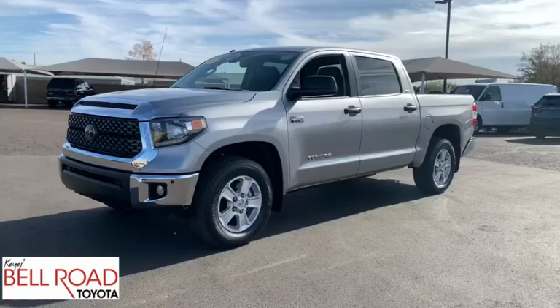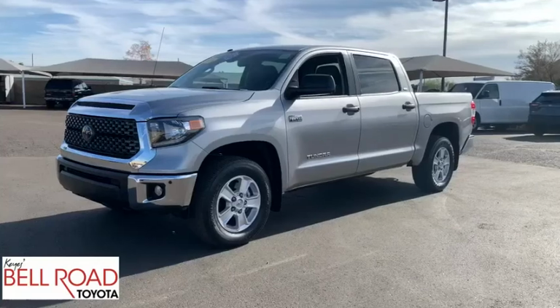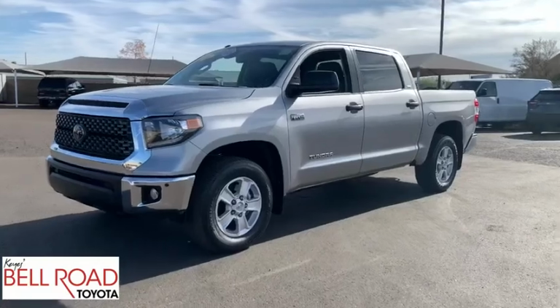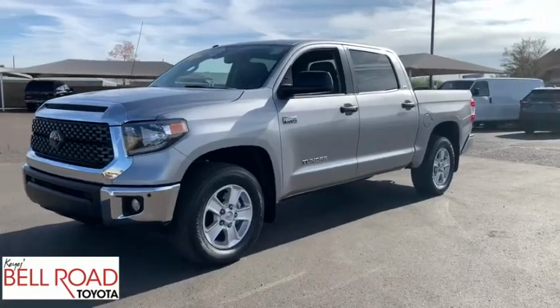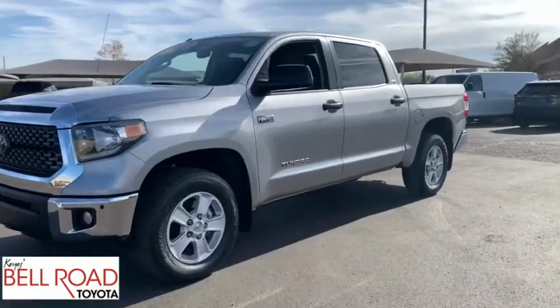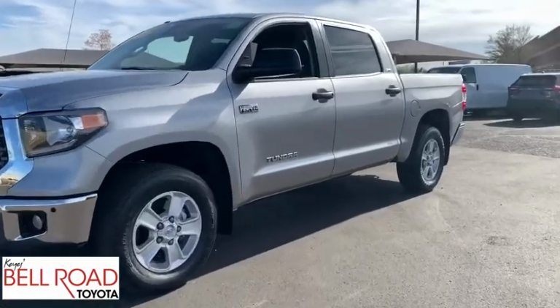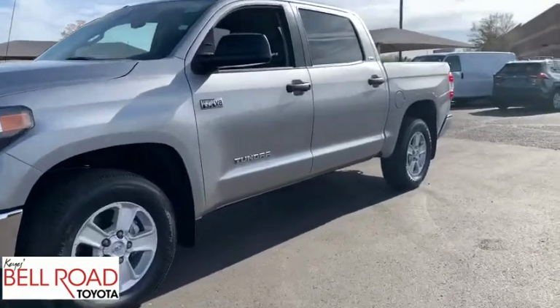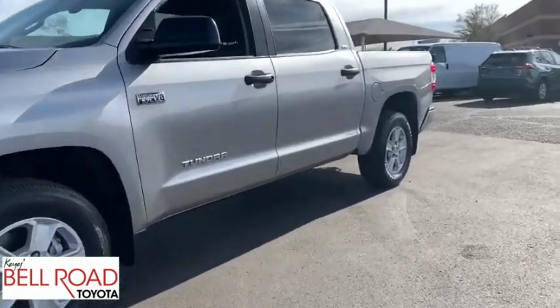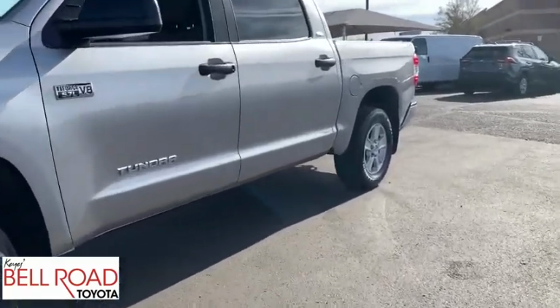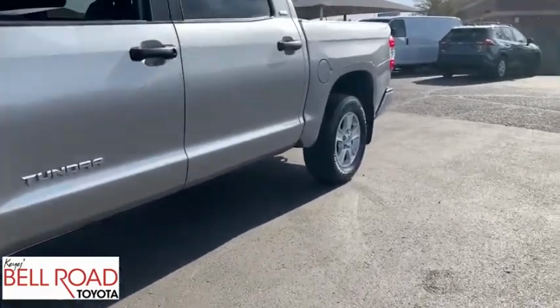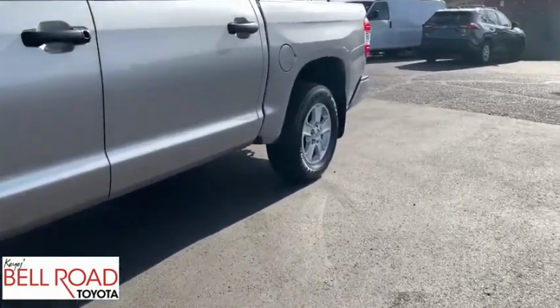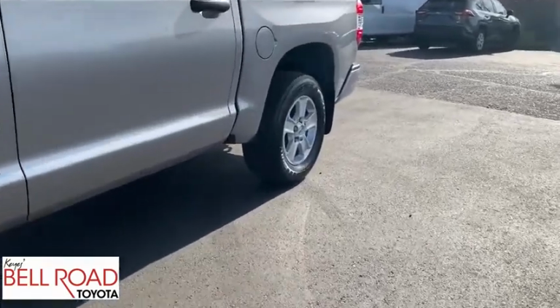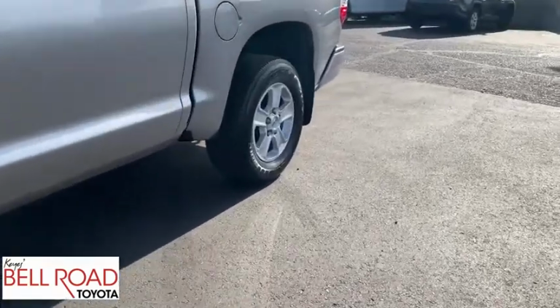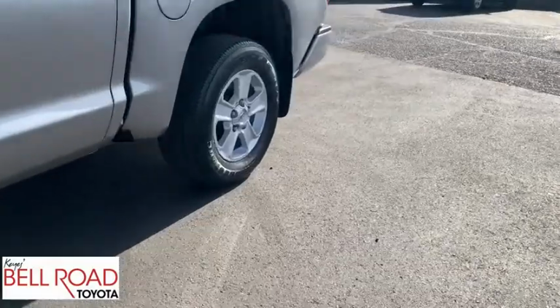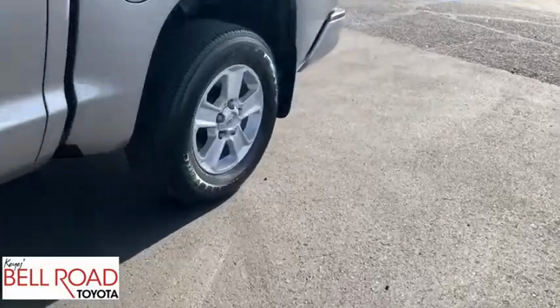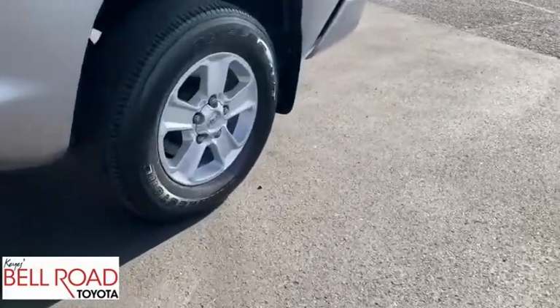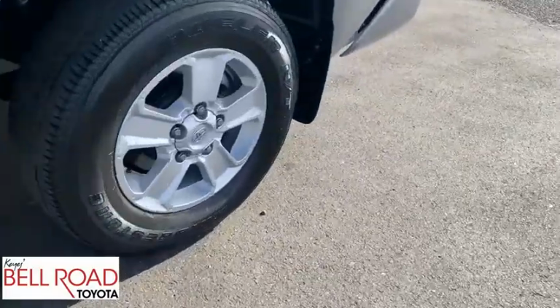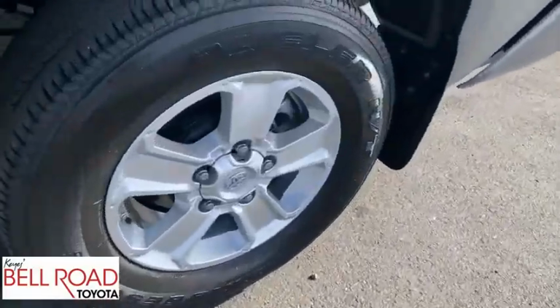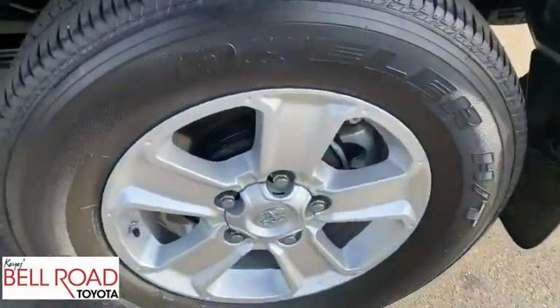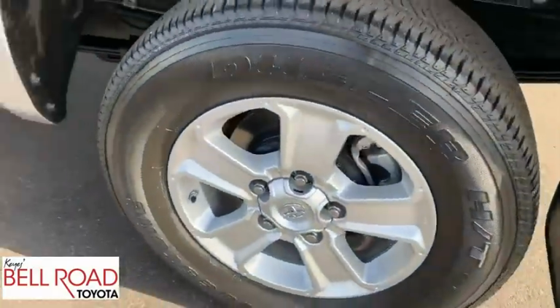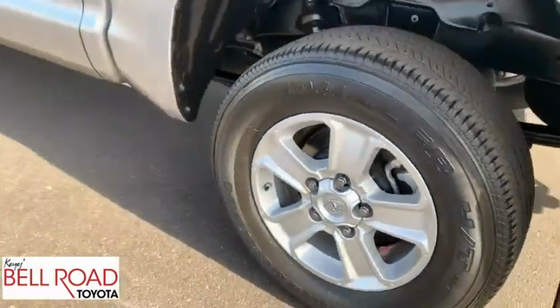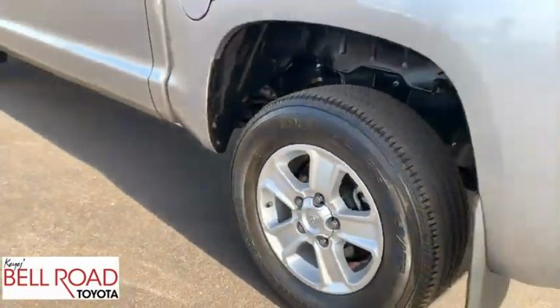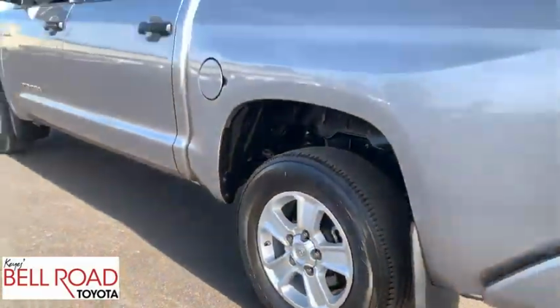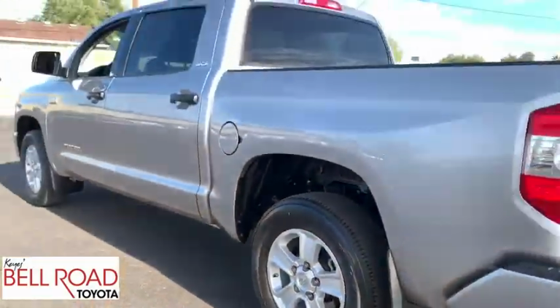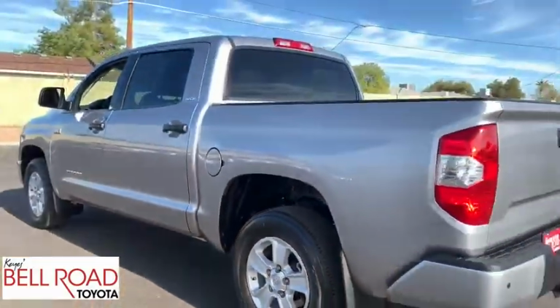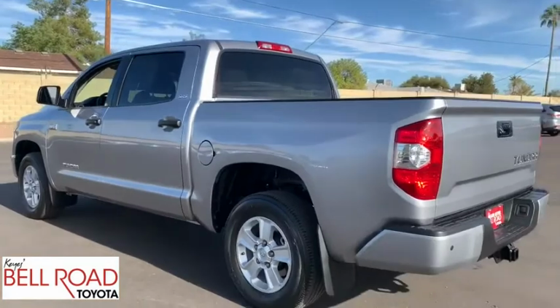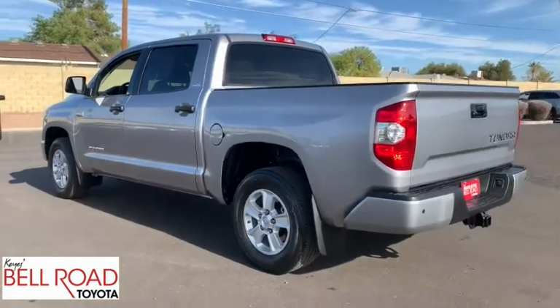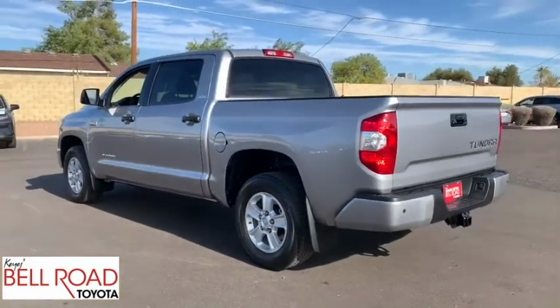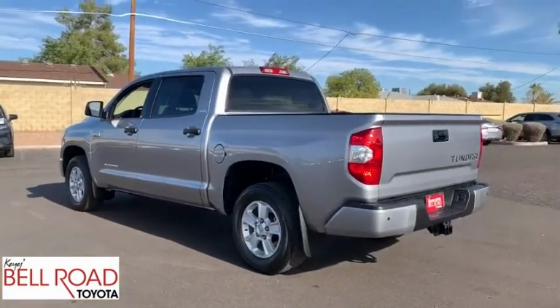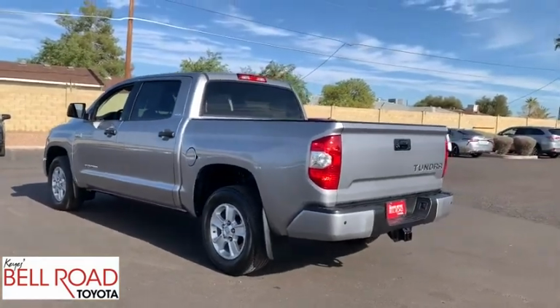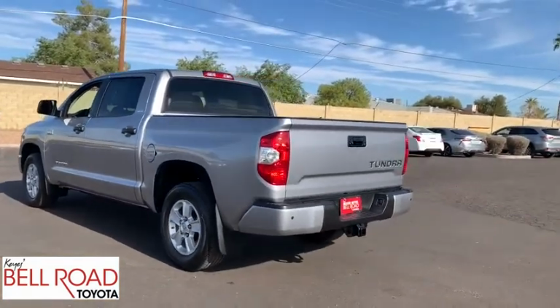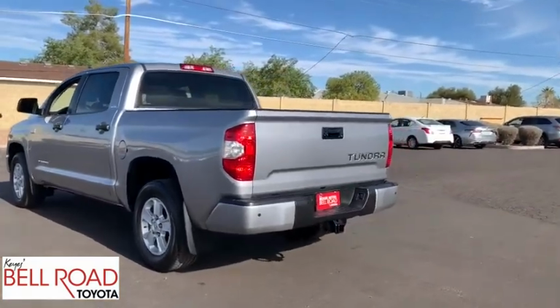Come test drive the 2018 Toyota Tundra. The Tundra has a number of unique features useful for those using it as a work truck, including extra-large door handles, a deck rail system, and an integrated tow hitch.